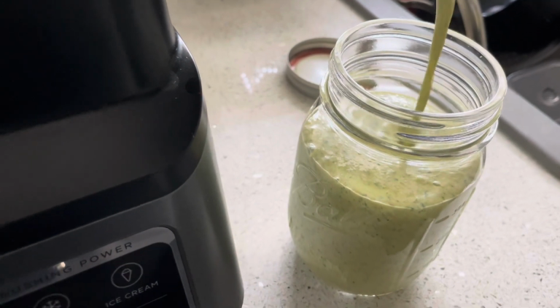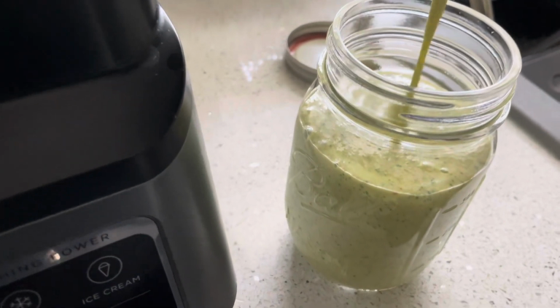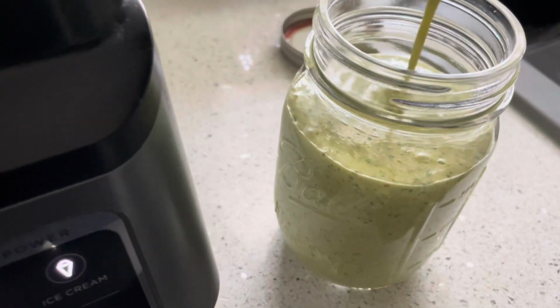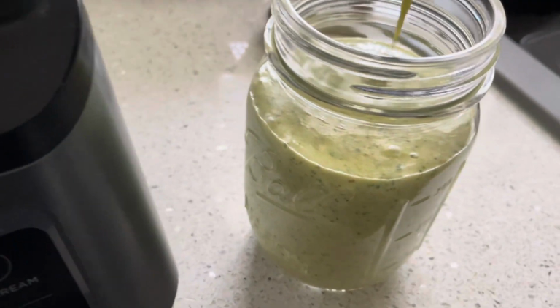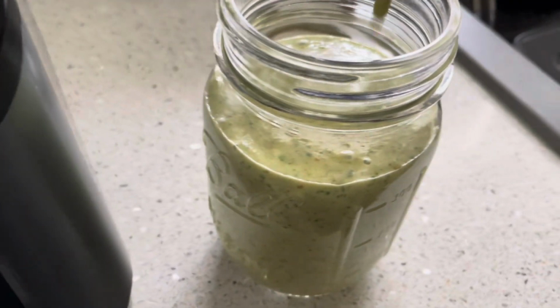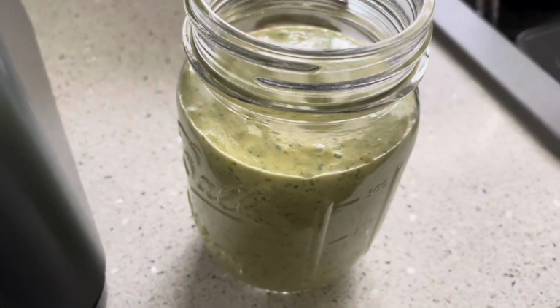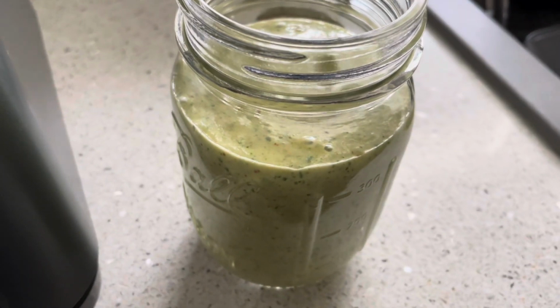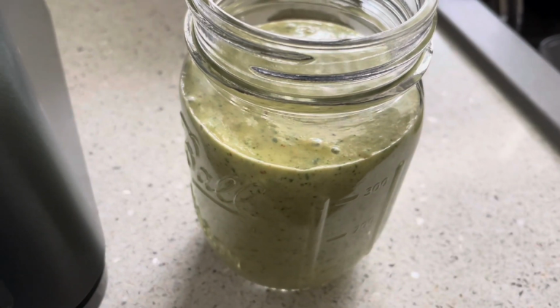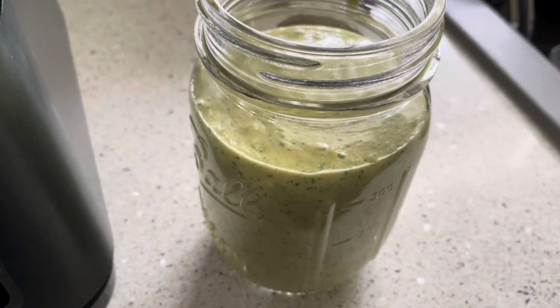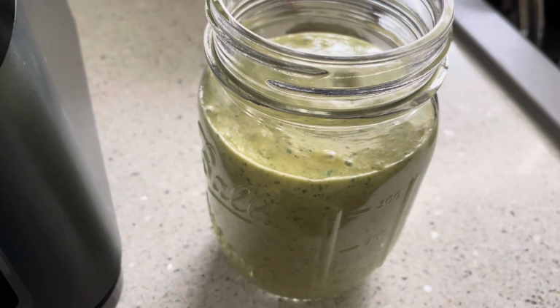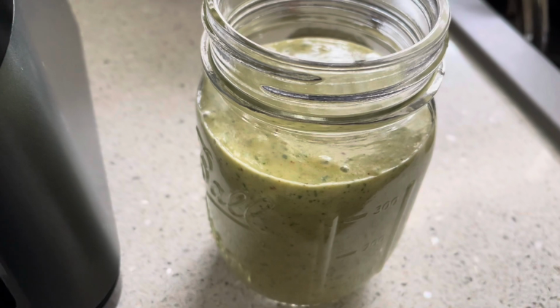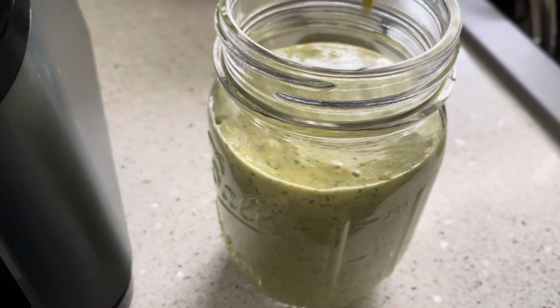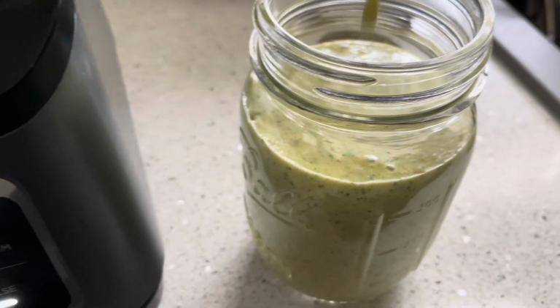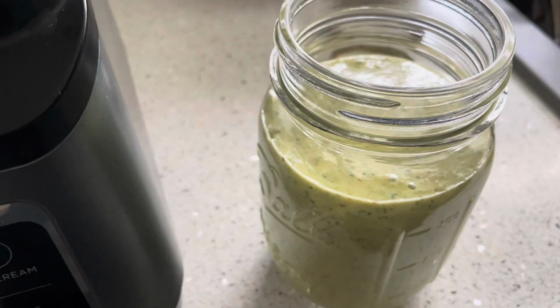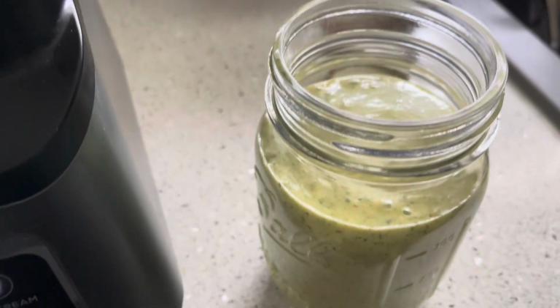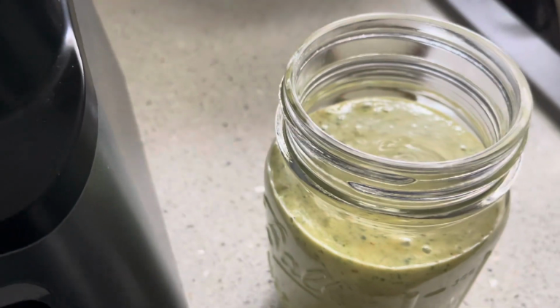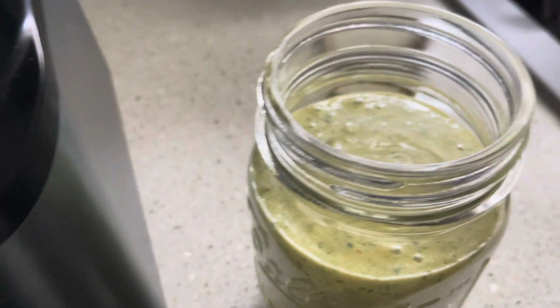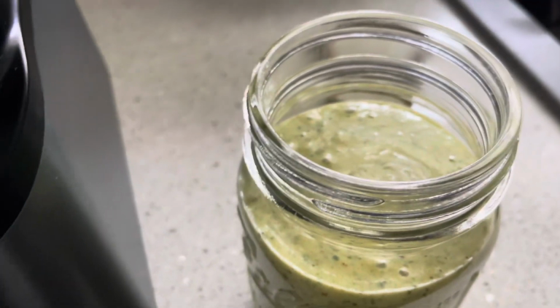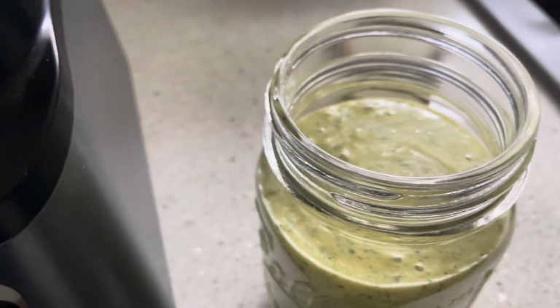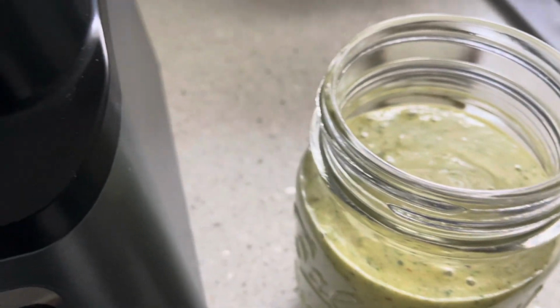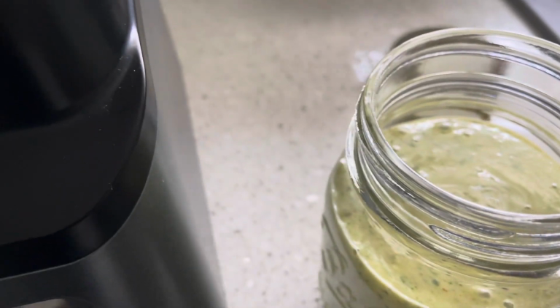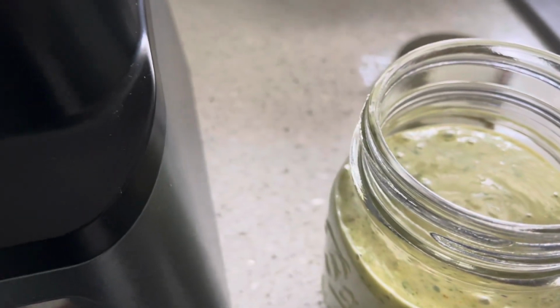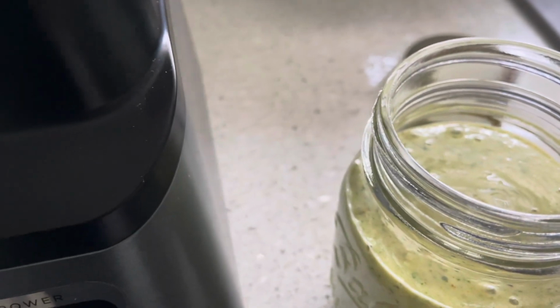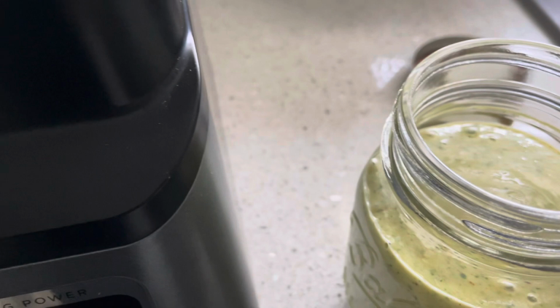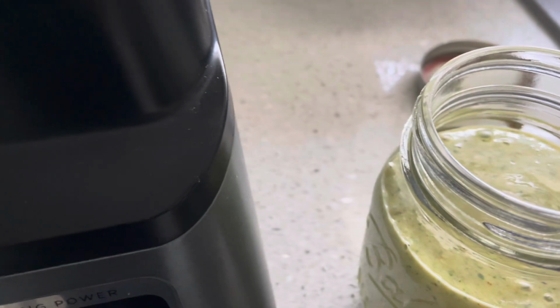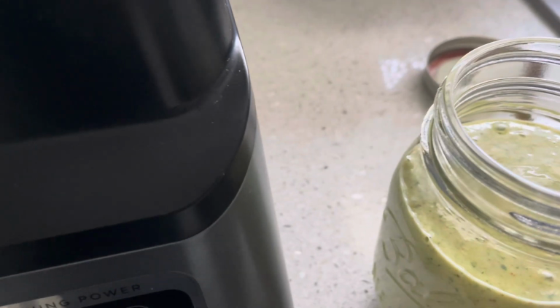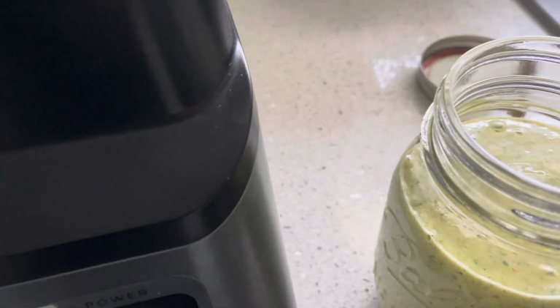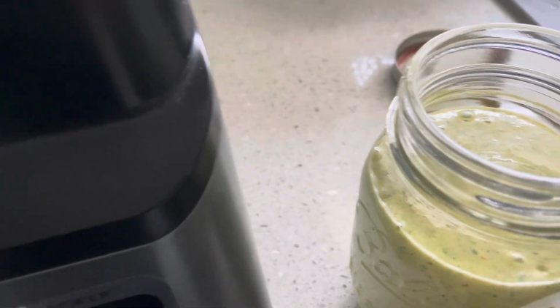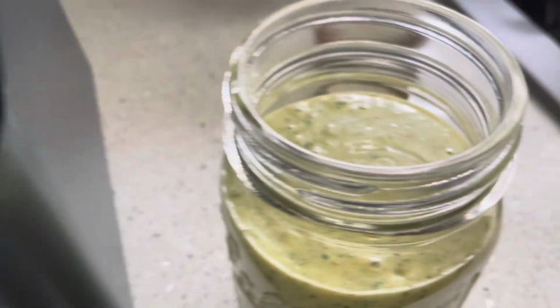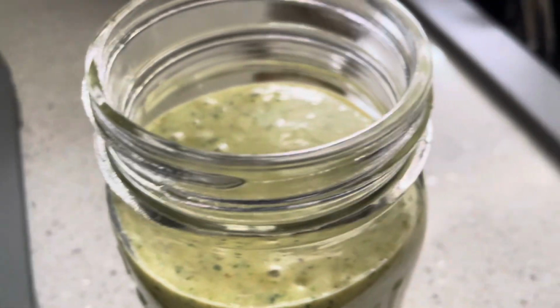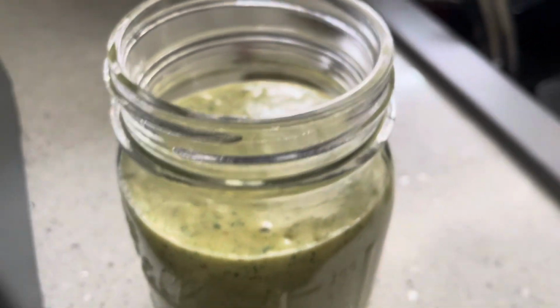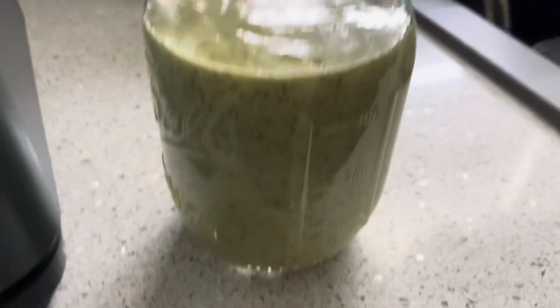There you go, guys — super healthy! The ultimate healthy breakfast smoothie. Thank you.